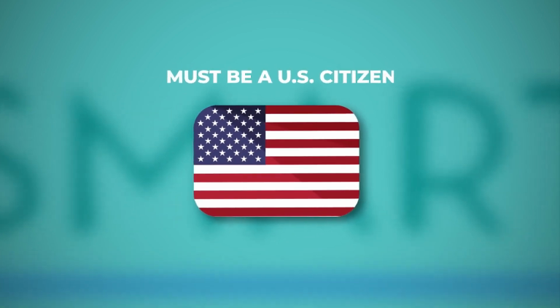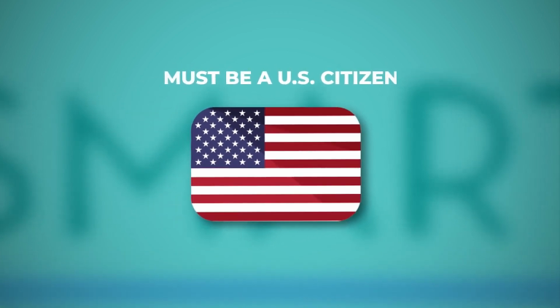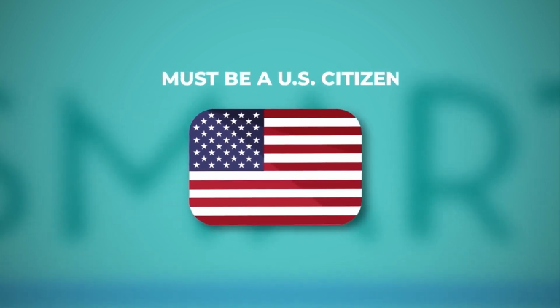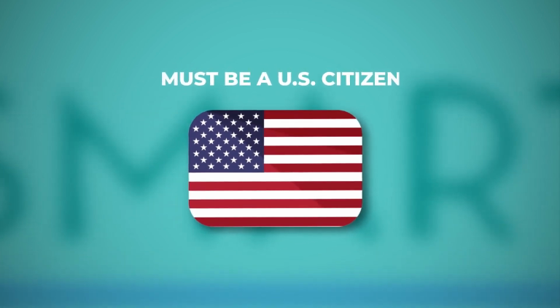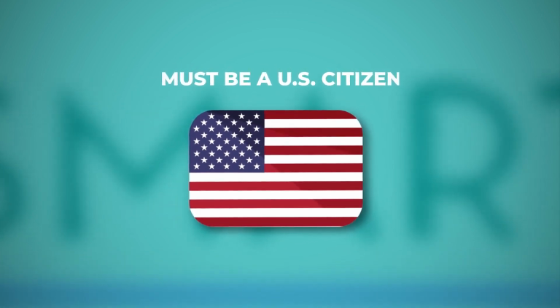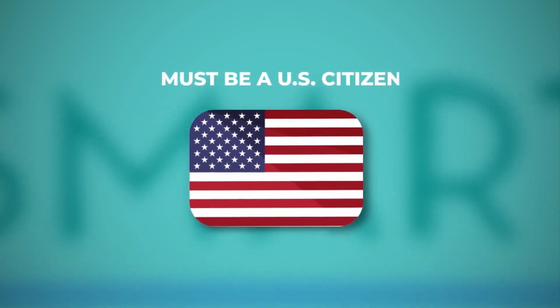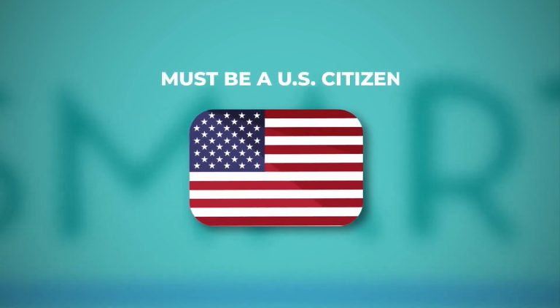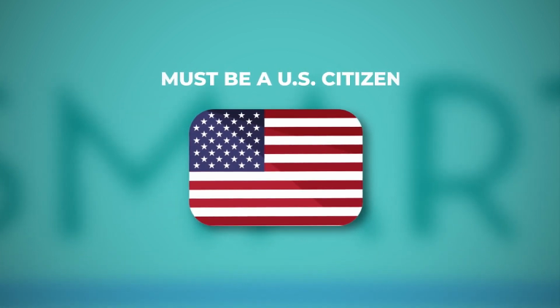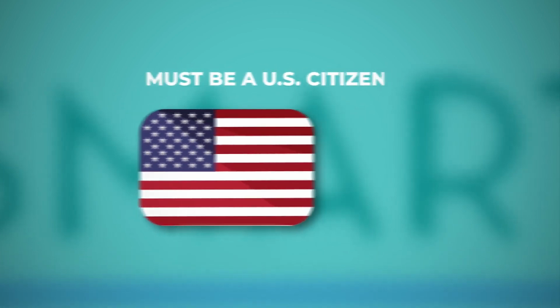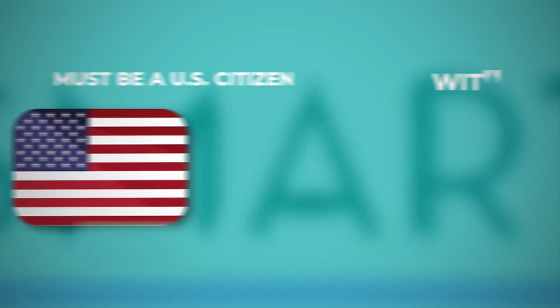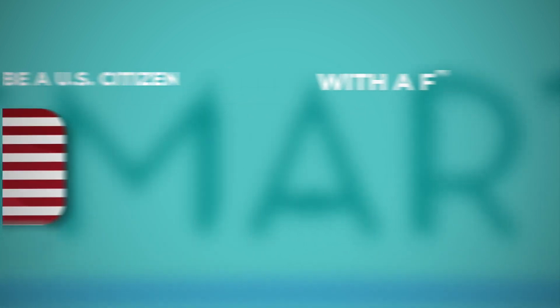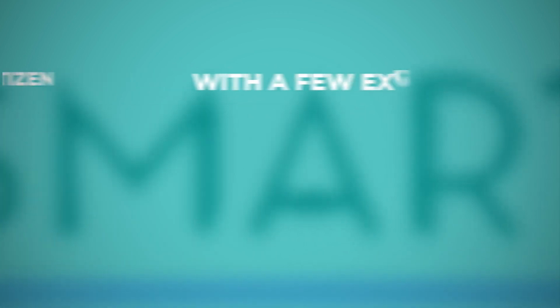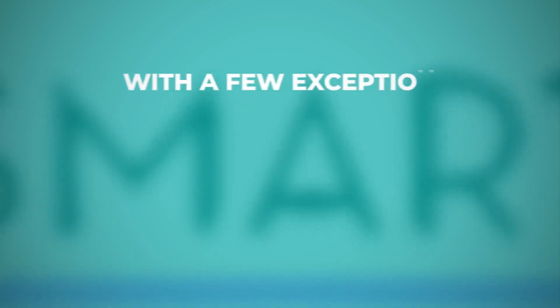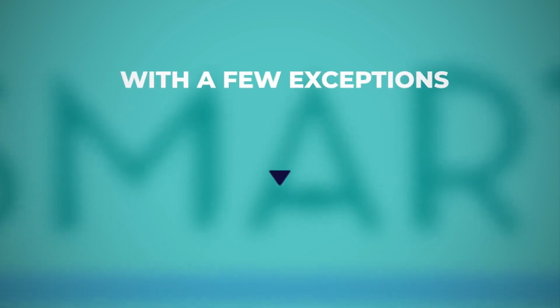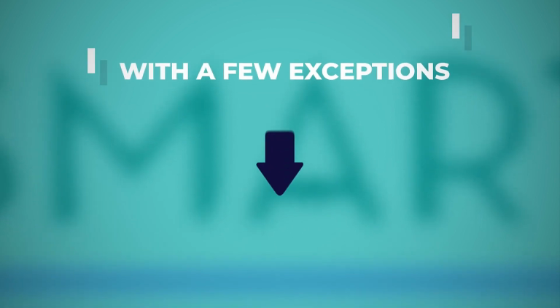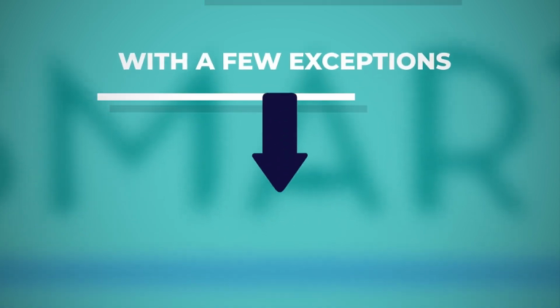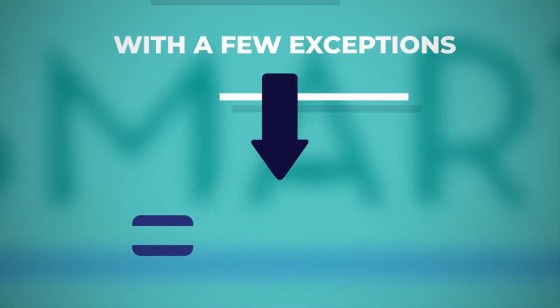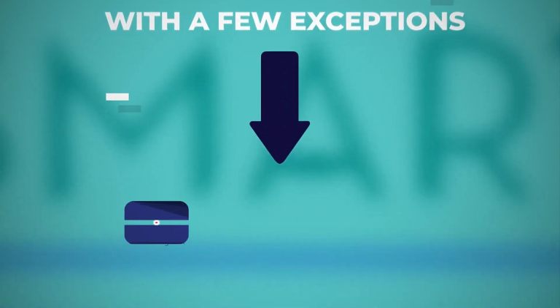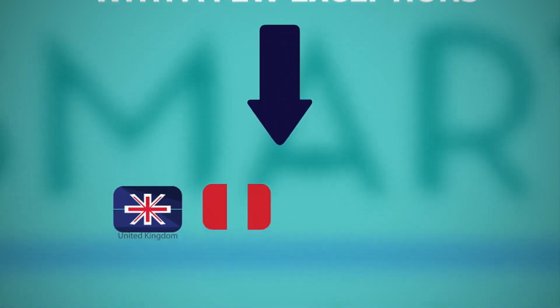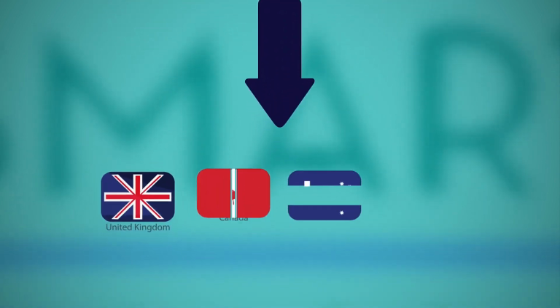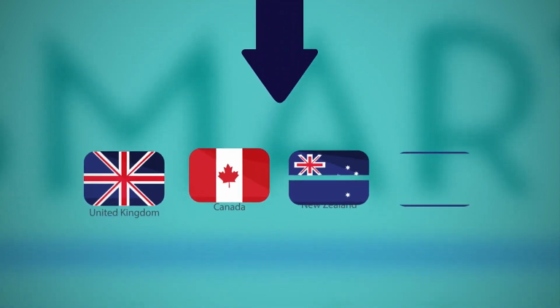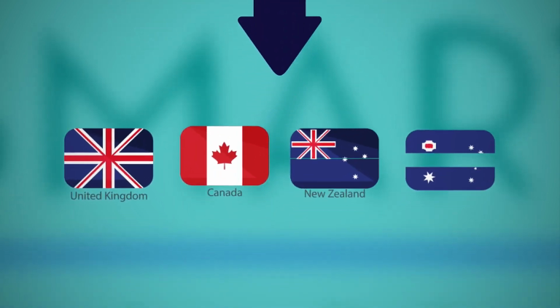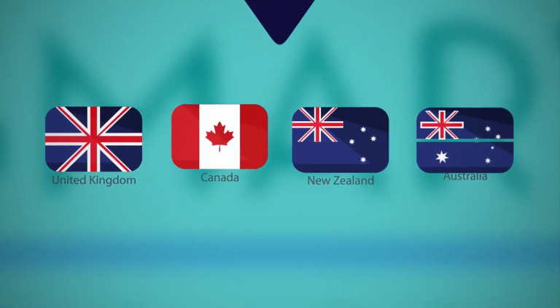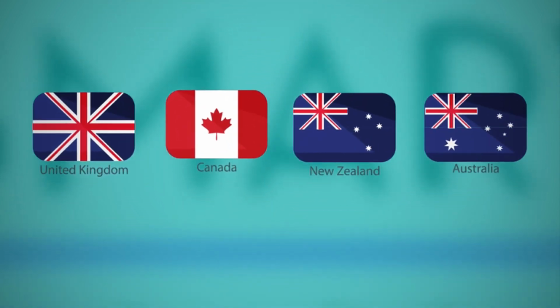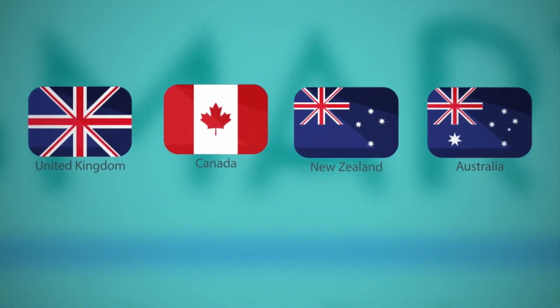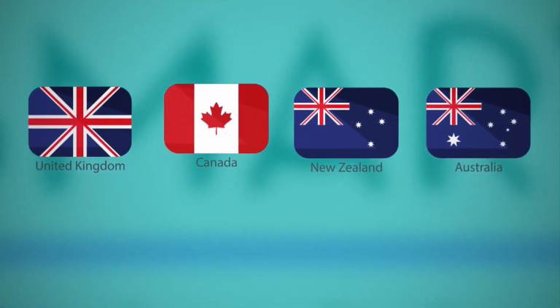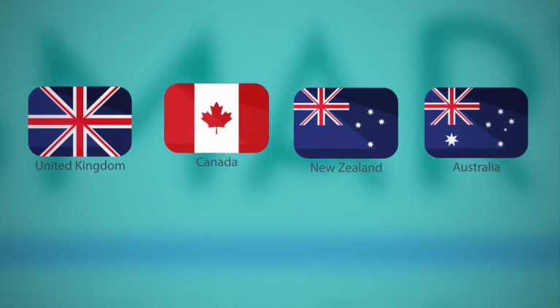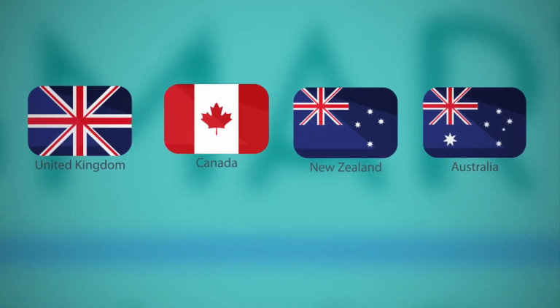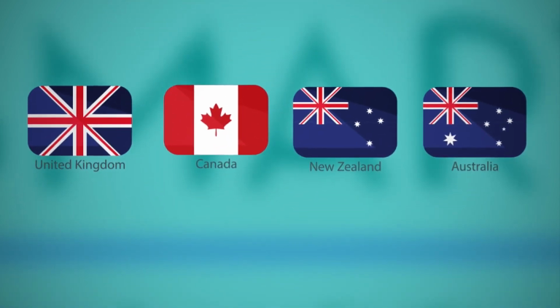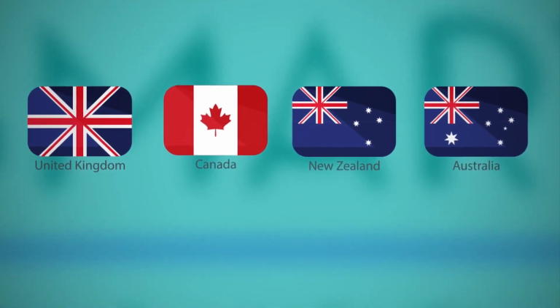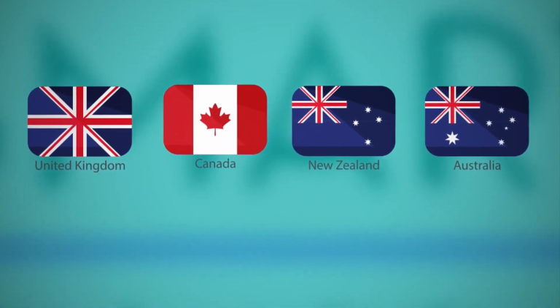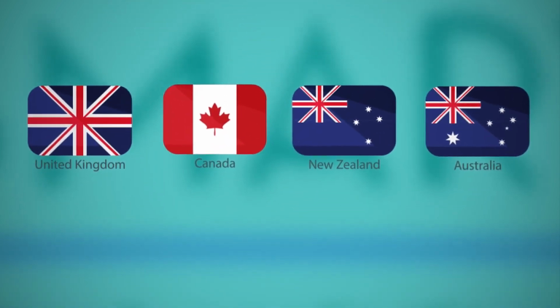You must be a U.S. citizen. A few exceptions include citizens of the United Kingdom, Canada, New Zealand, or Australia.